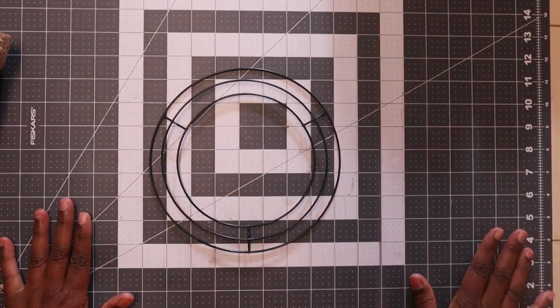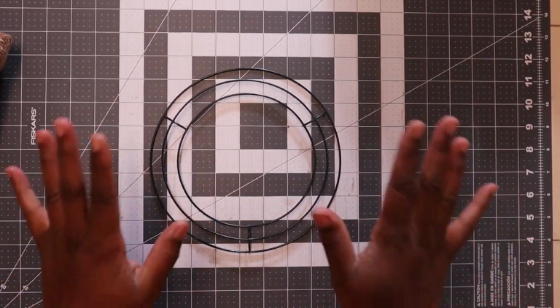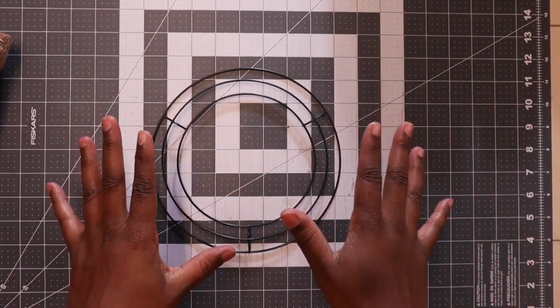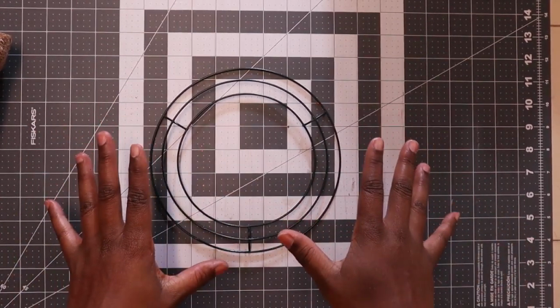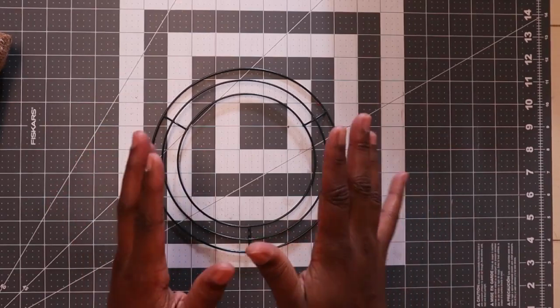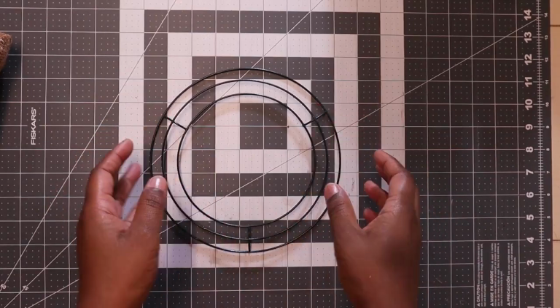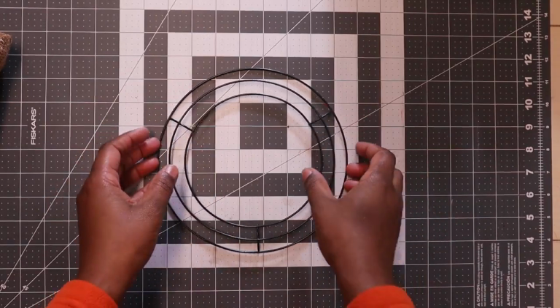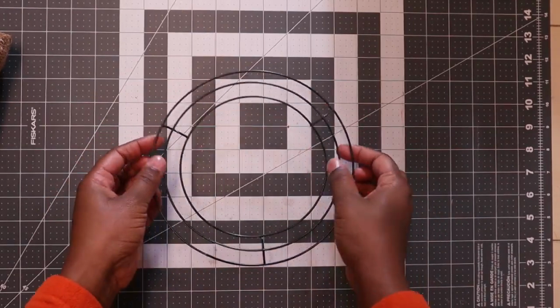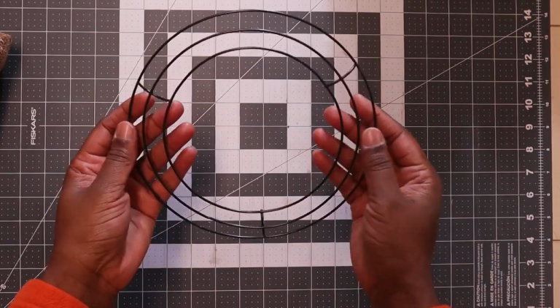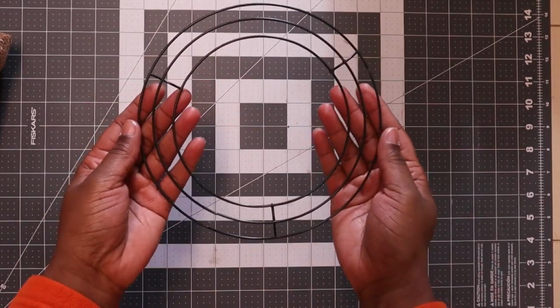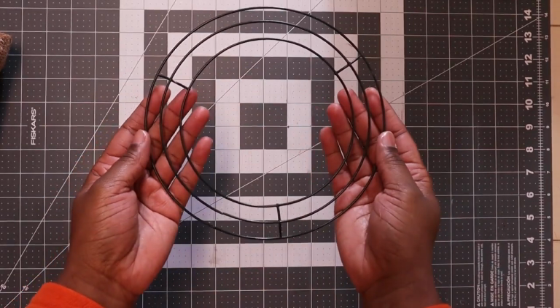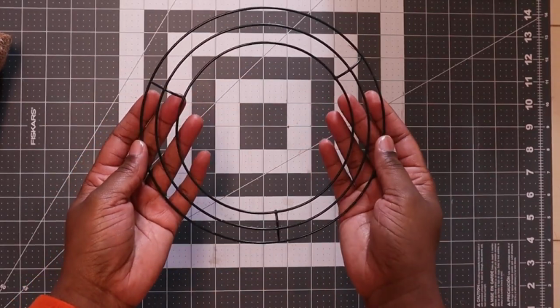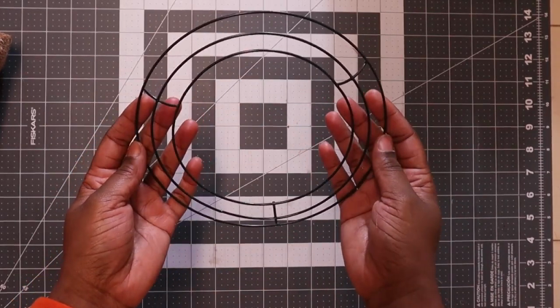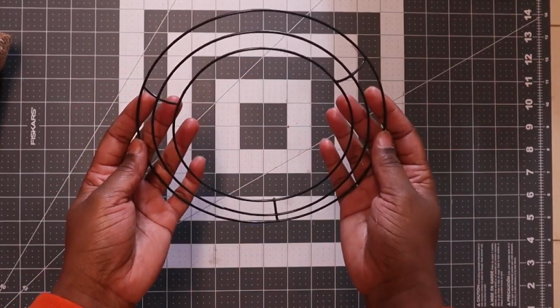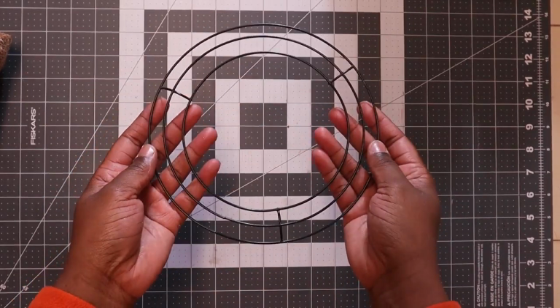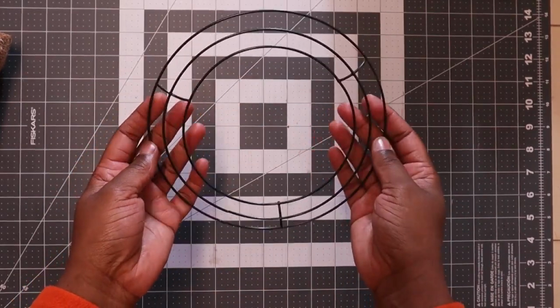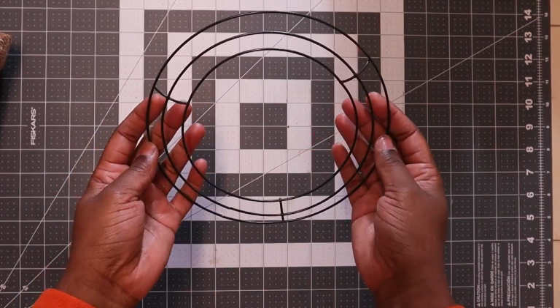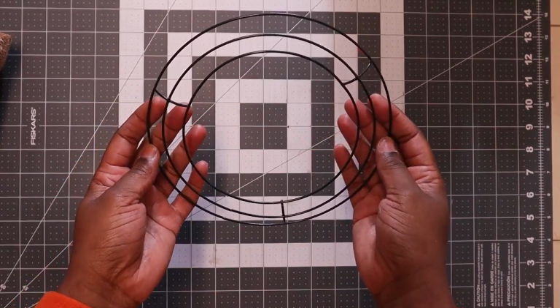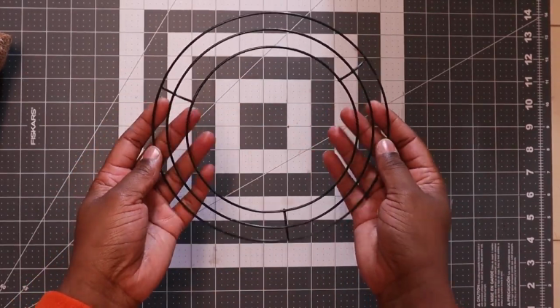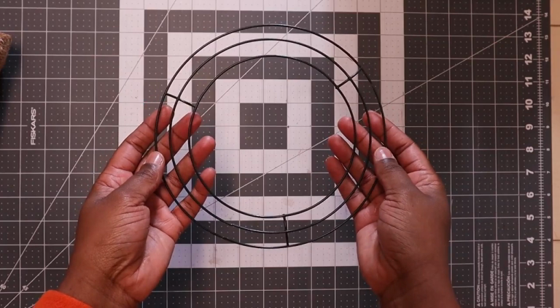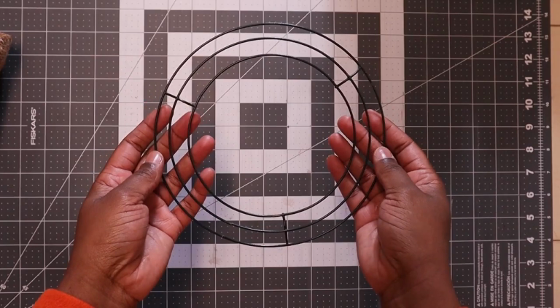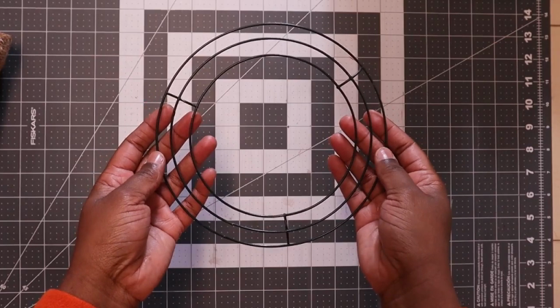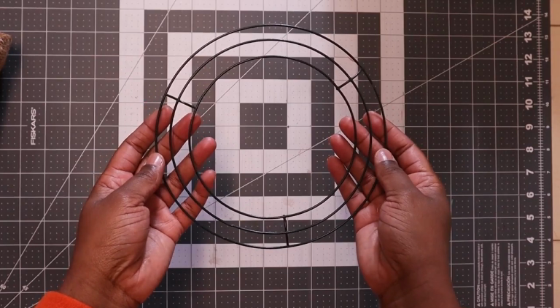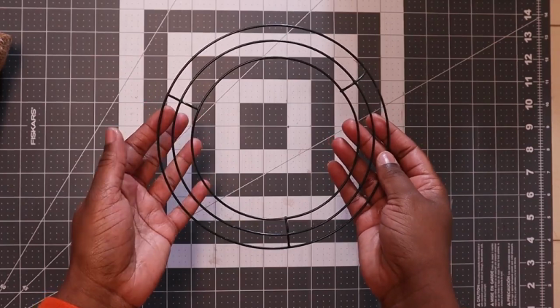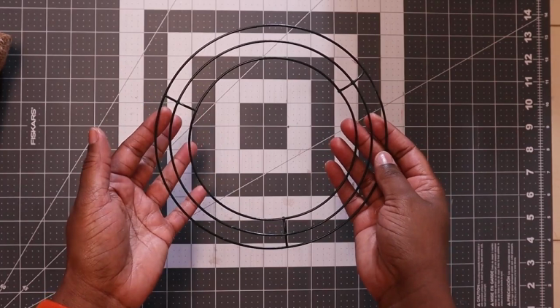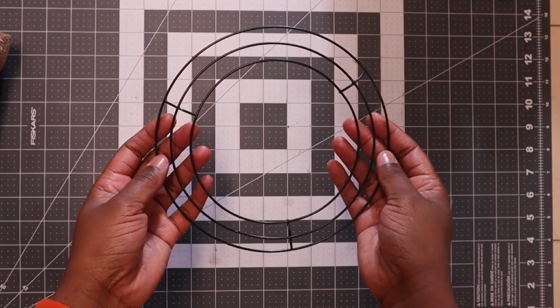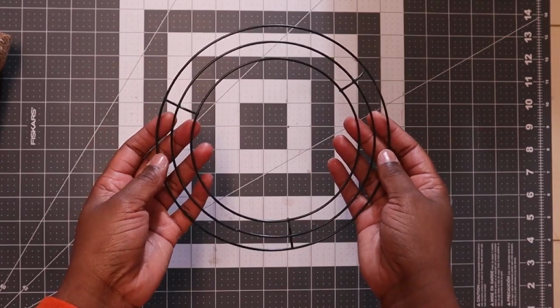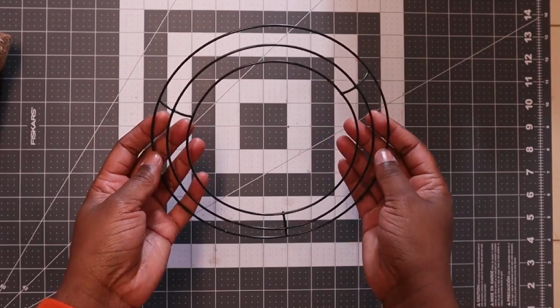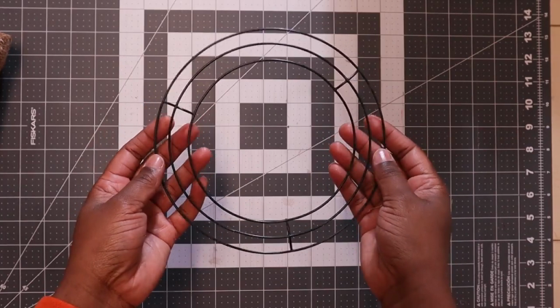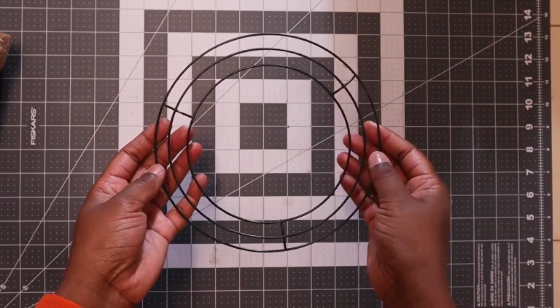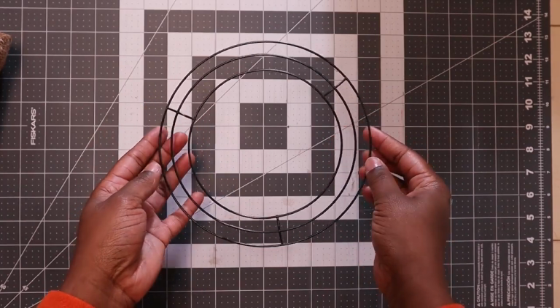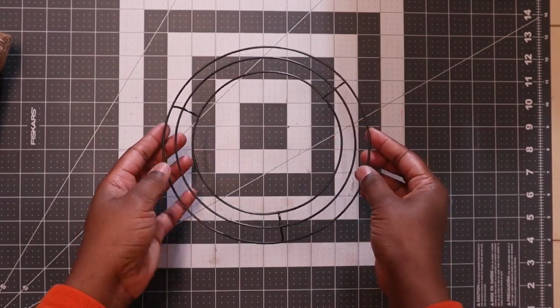For this project I will be using an 8-inch wire frame. I got it from Dollar Tree — they come two for $1.25, it's a two-pack.